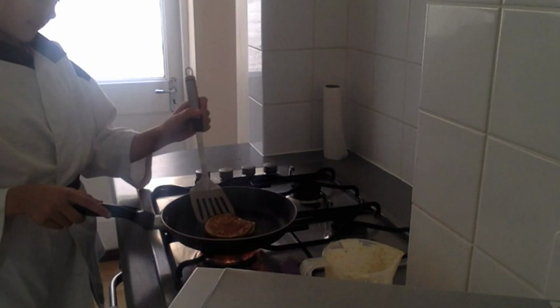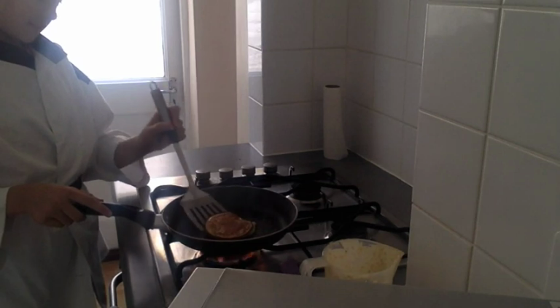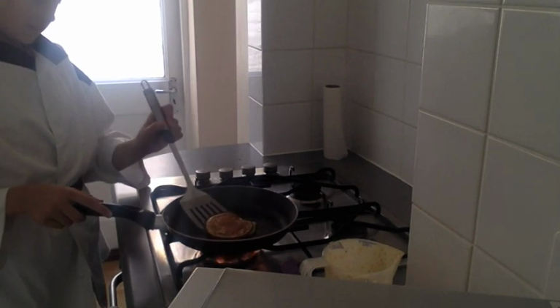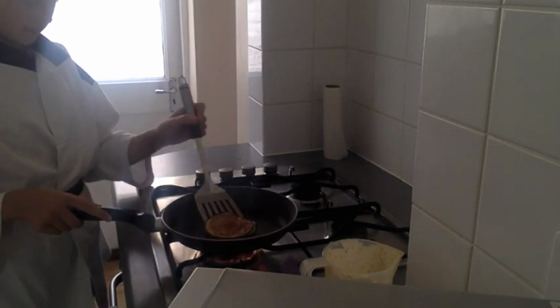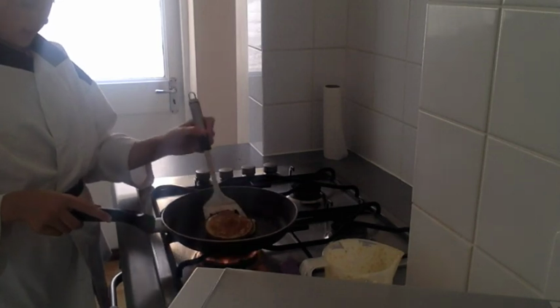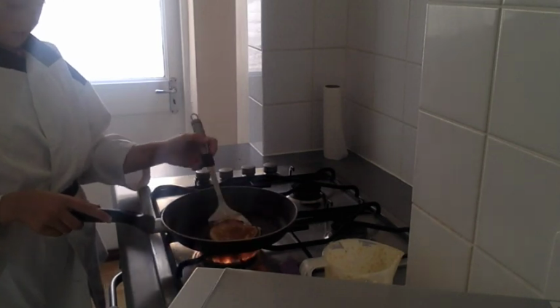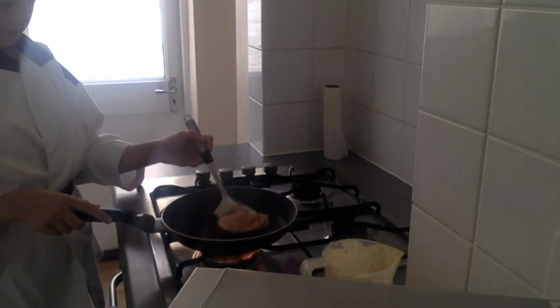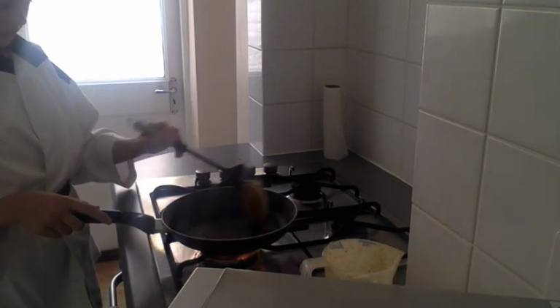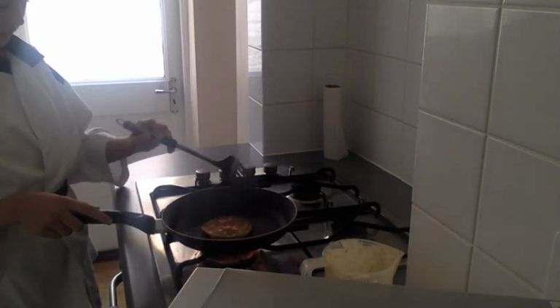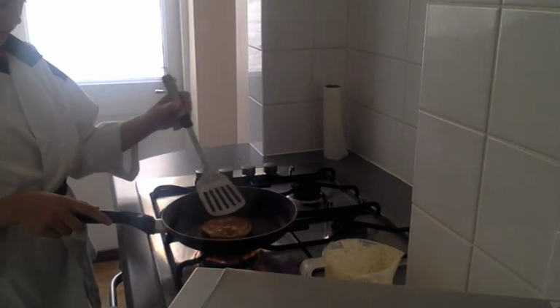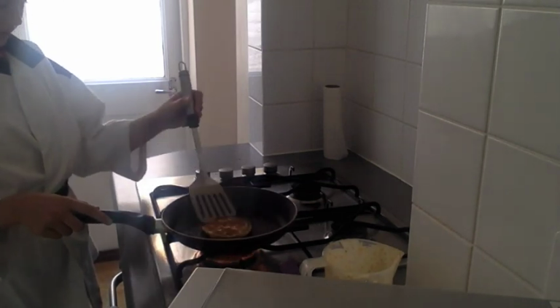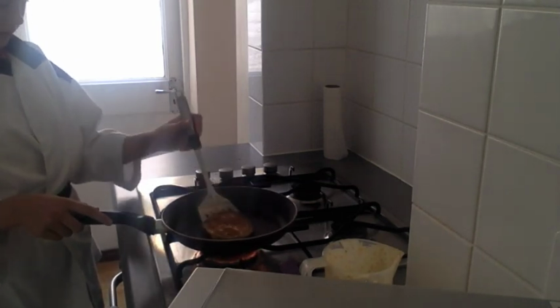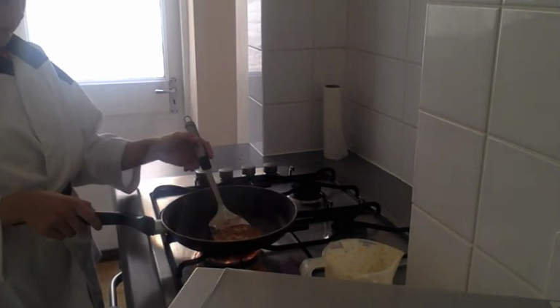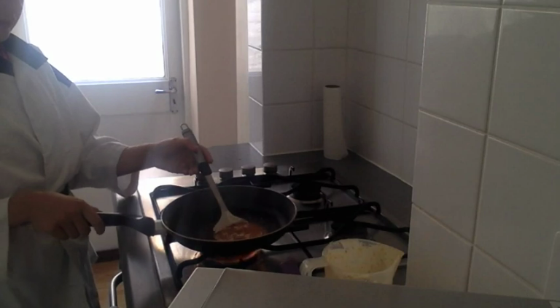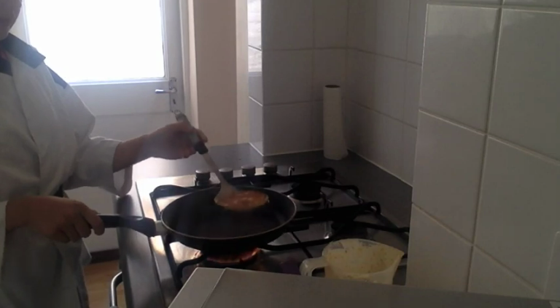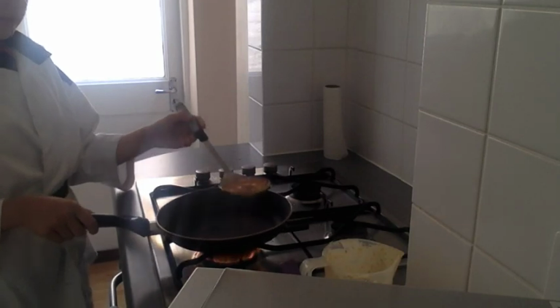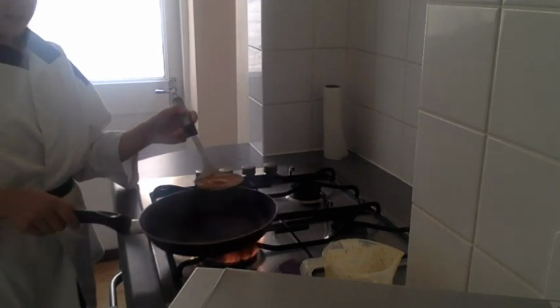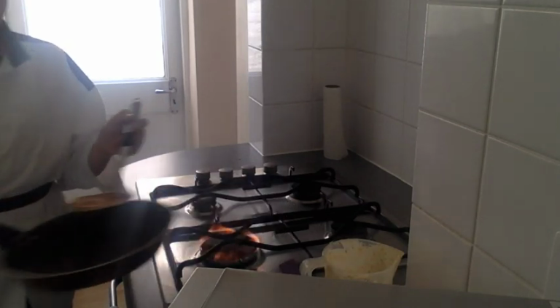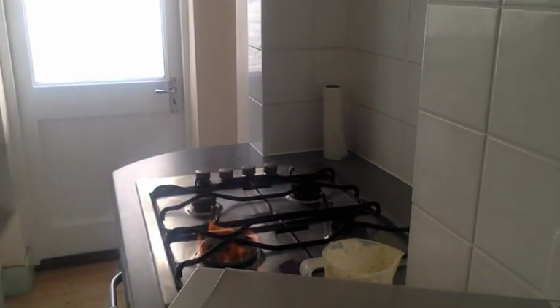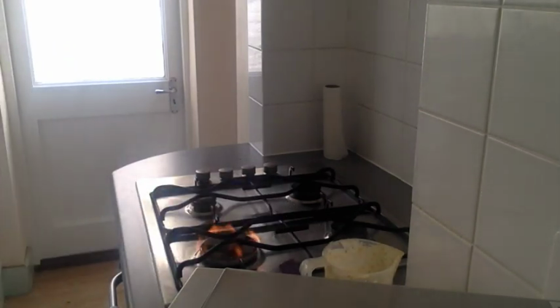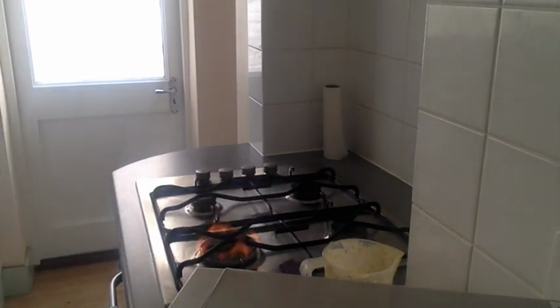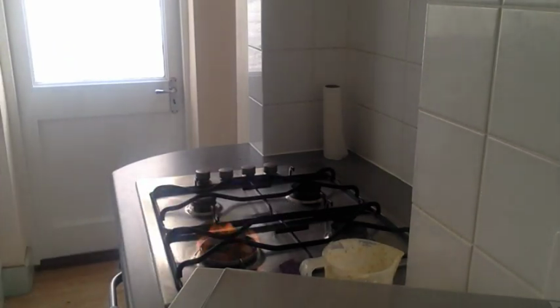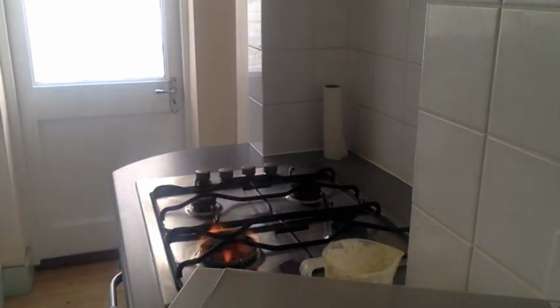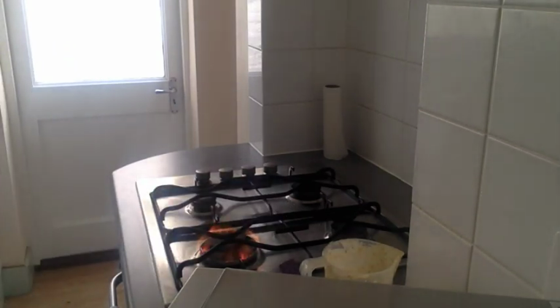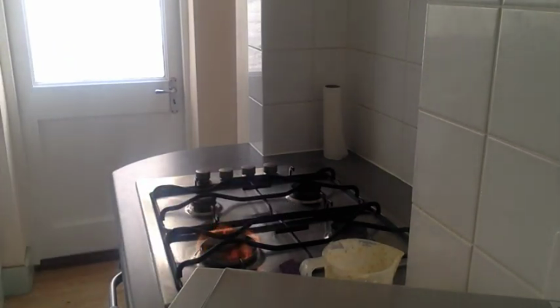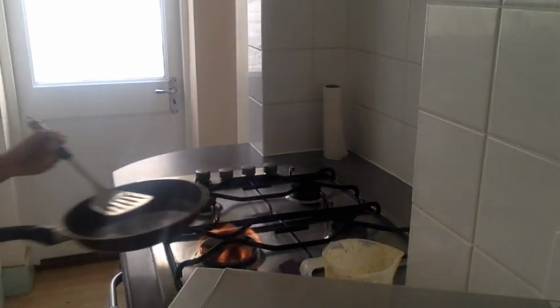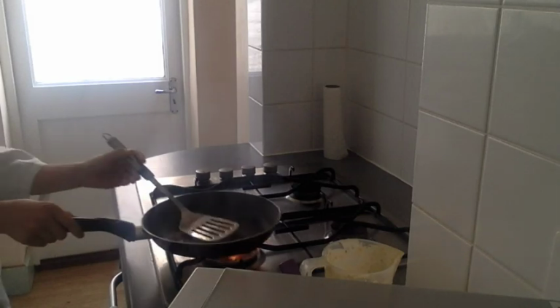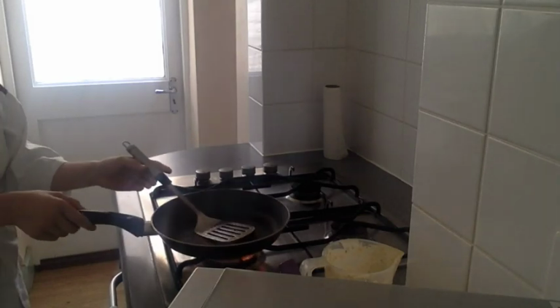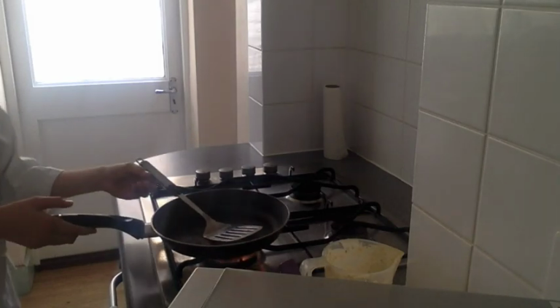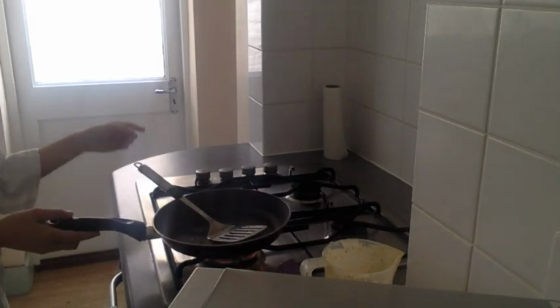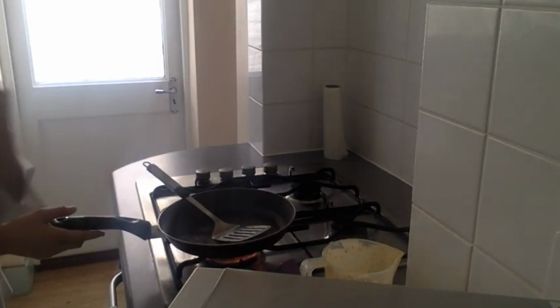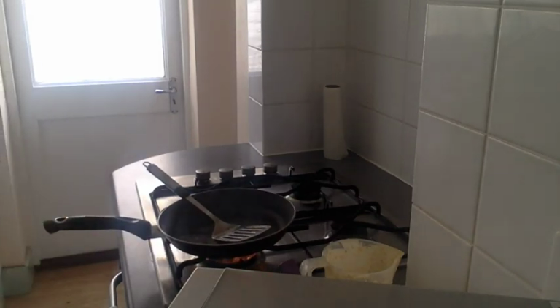Now it's done — take it off and flip it over just to check. And that's done. Then you're going to take it over to your plate and add it on, just like that.